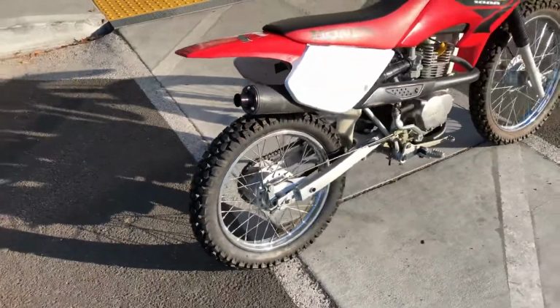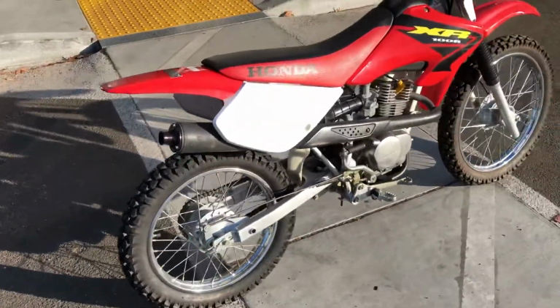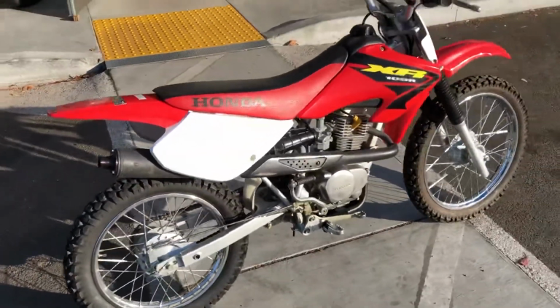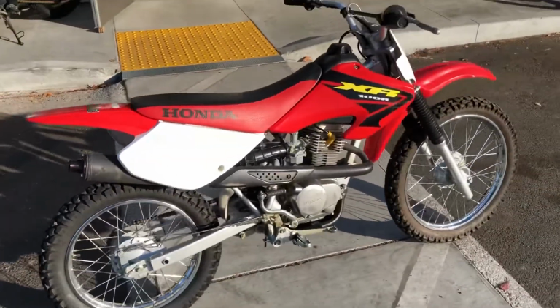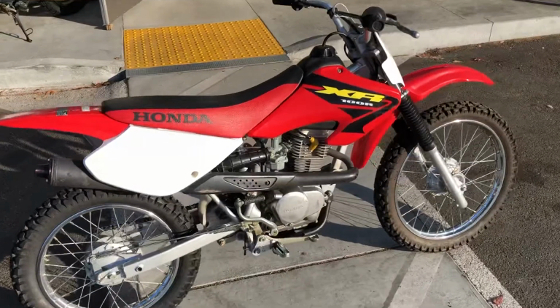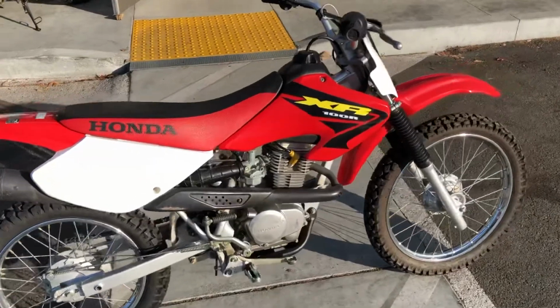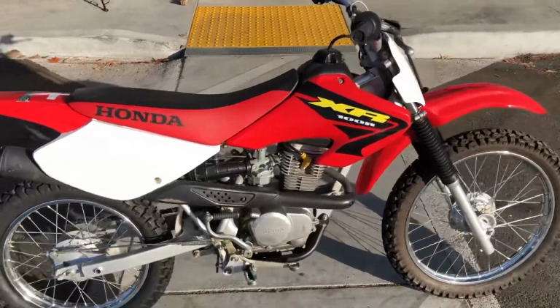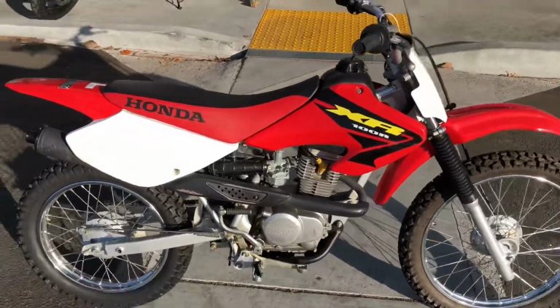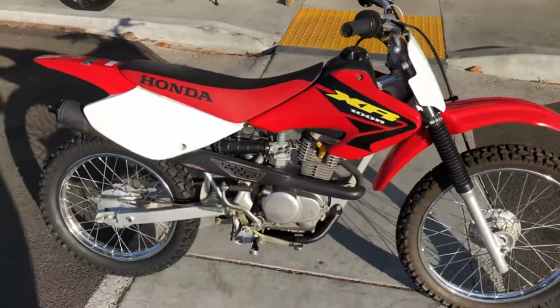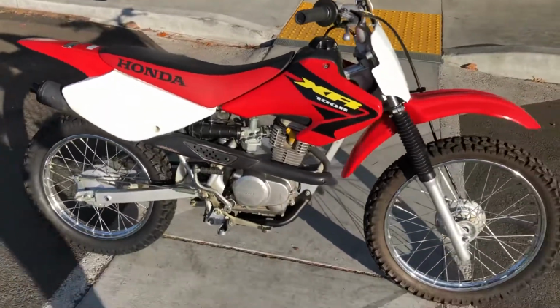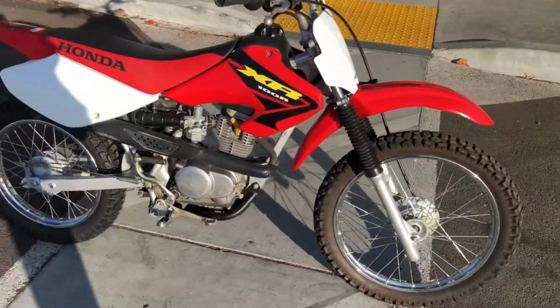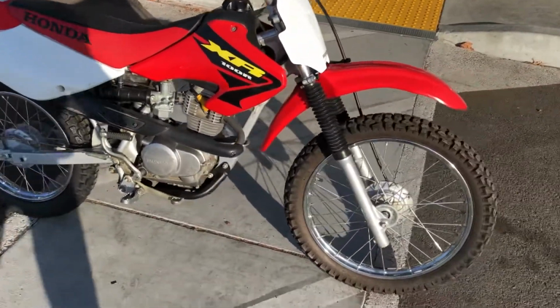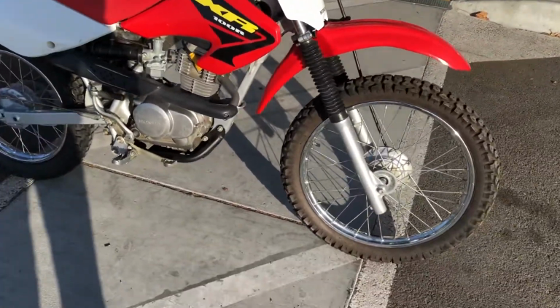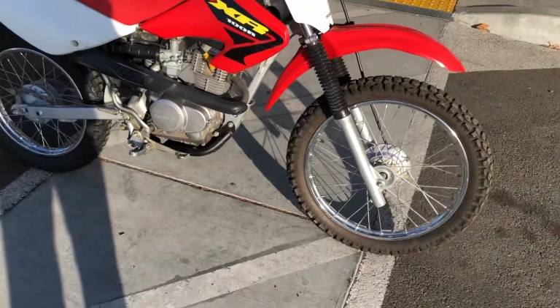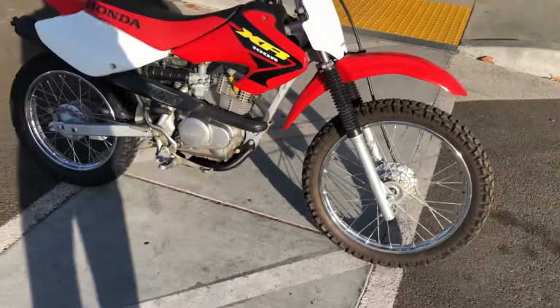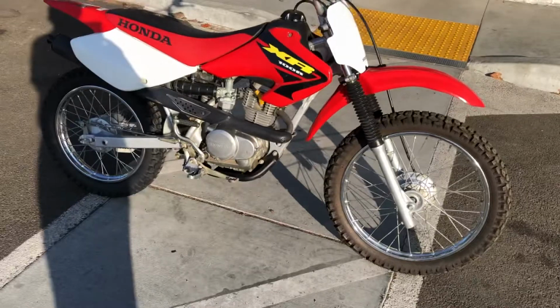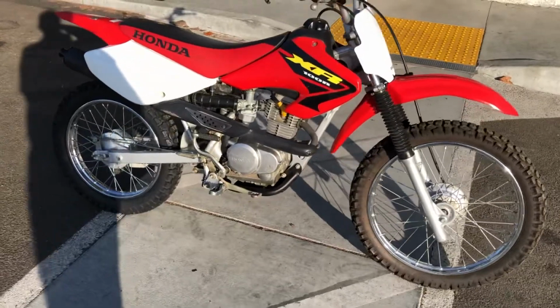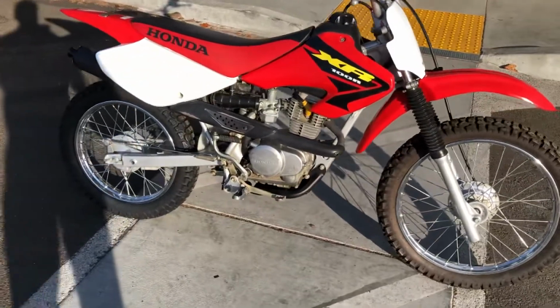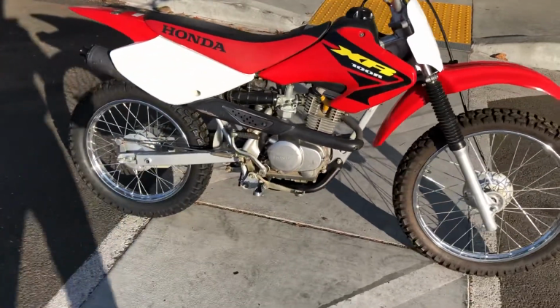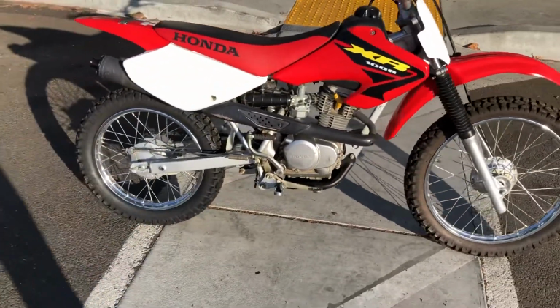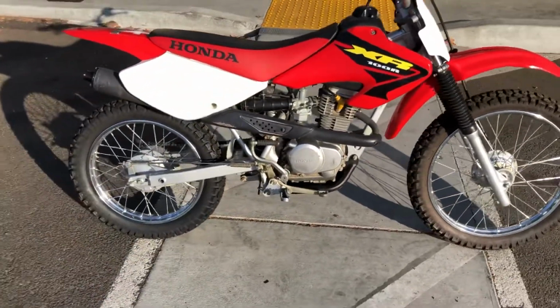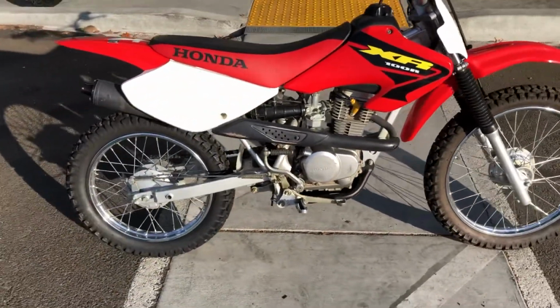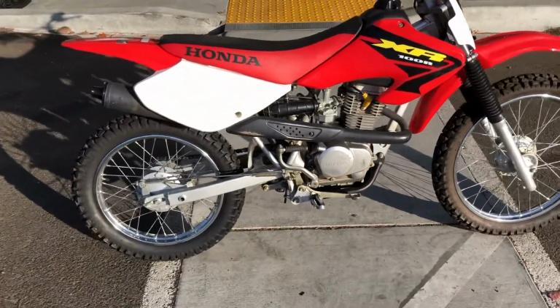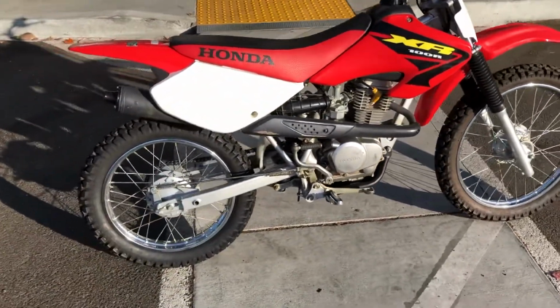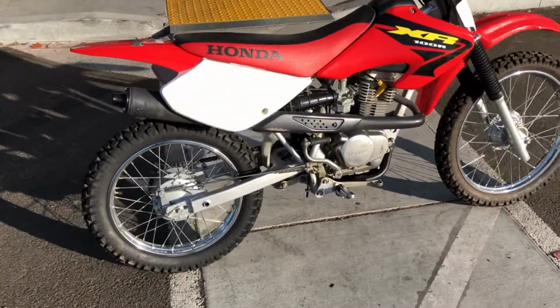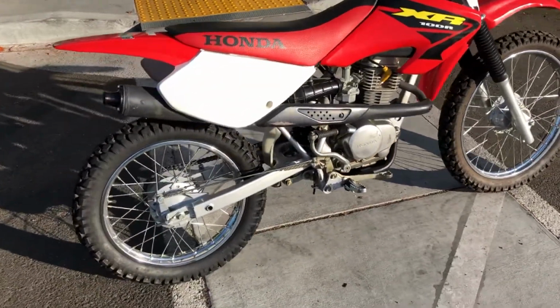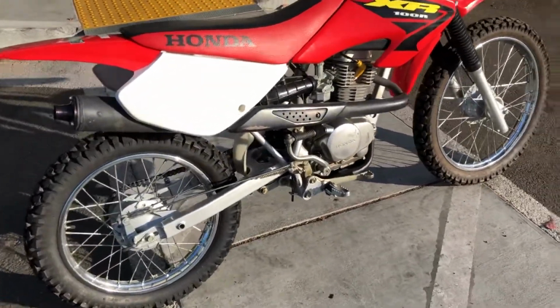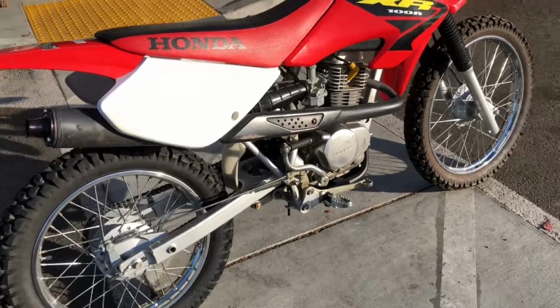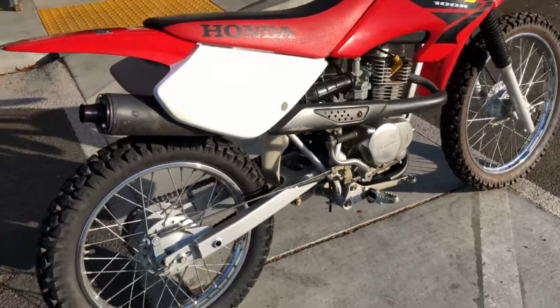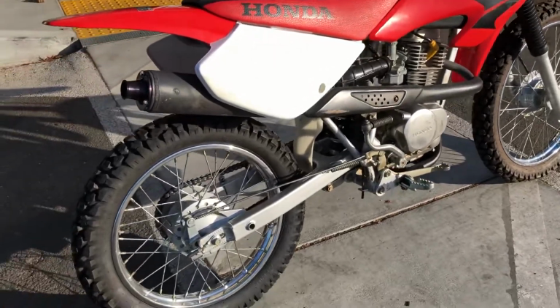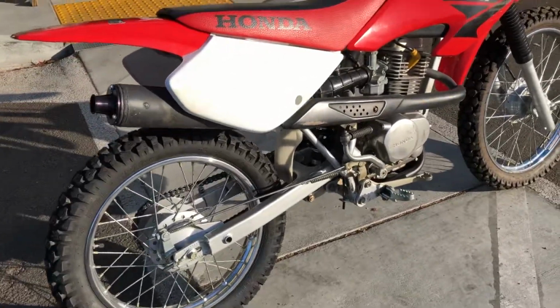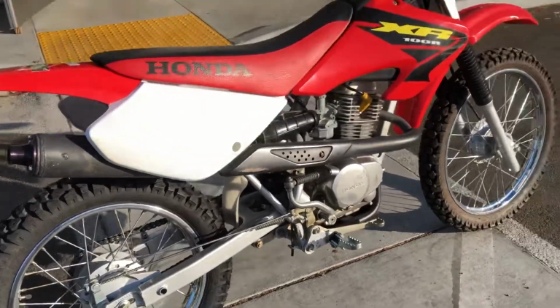This bike has a lot of upgrades and is offered at $1,895 with finance options available. Stop on by Santa Clara Cycle and check it out. You can reach us at 408-730-0600.